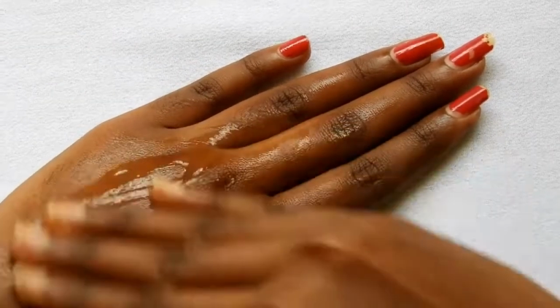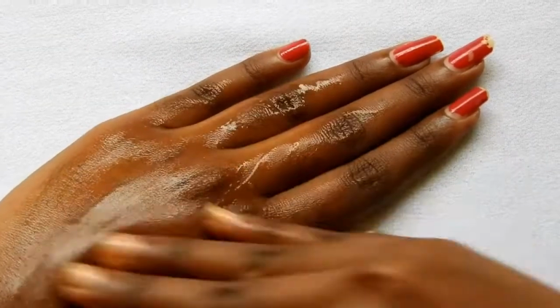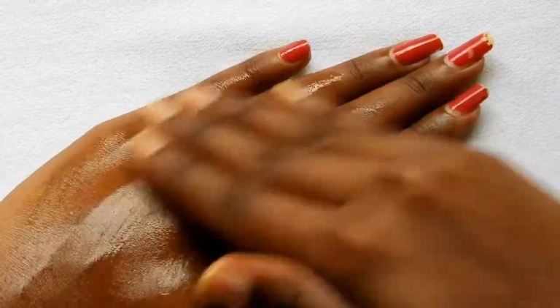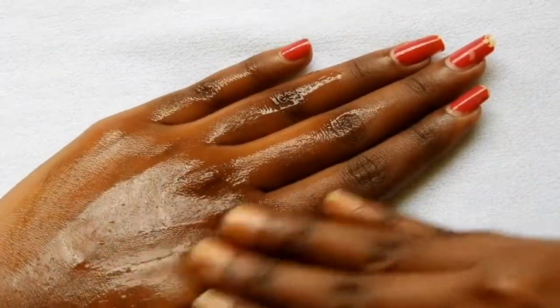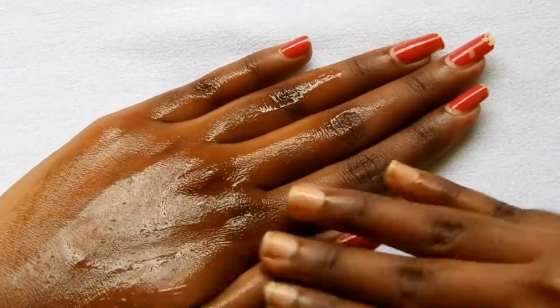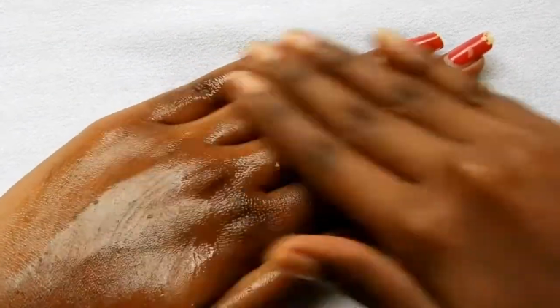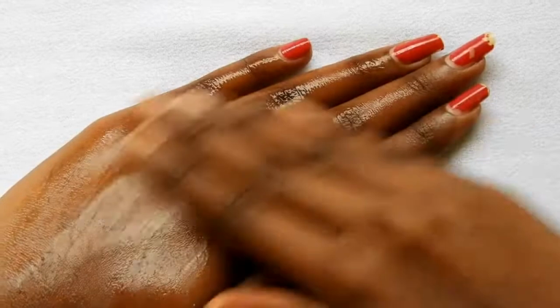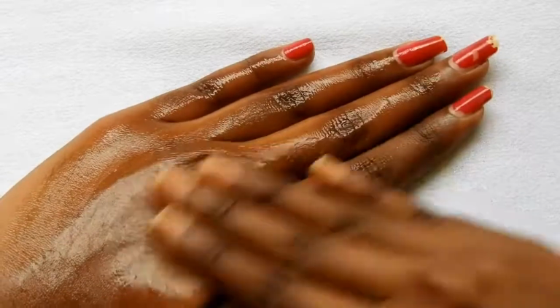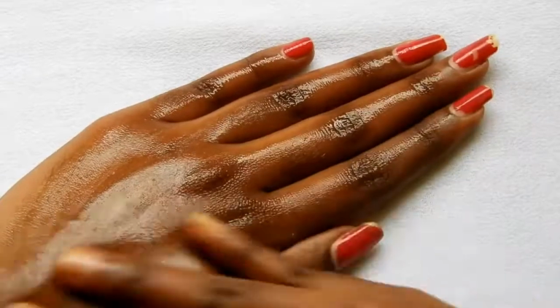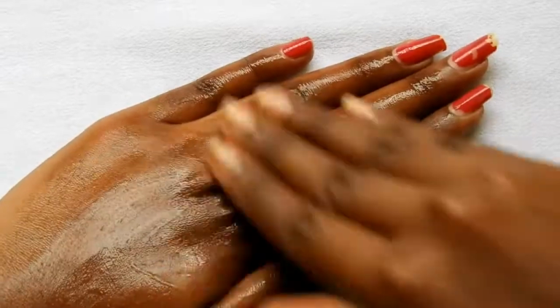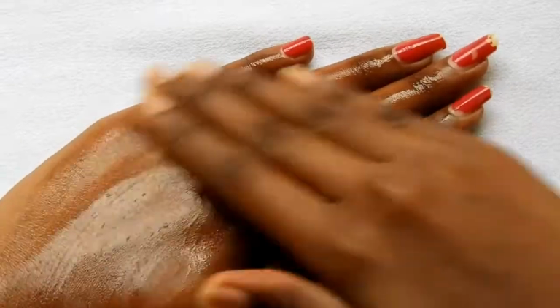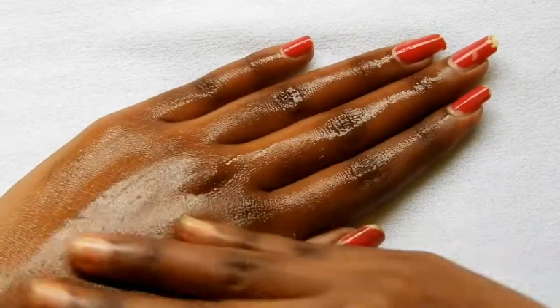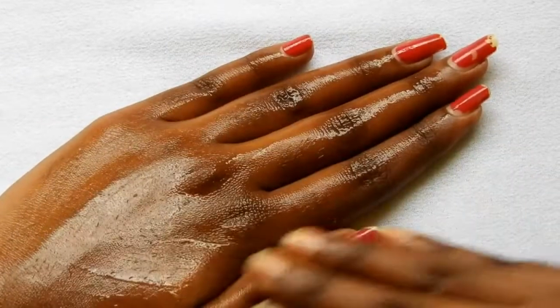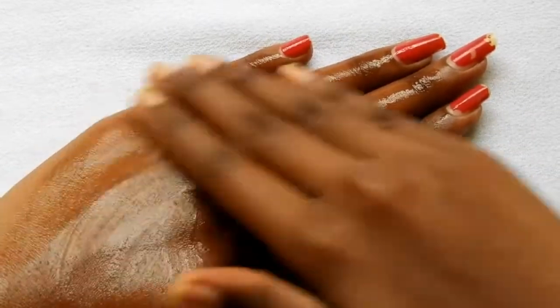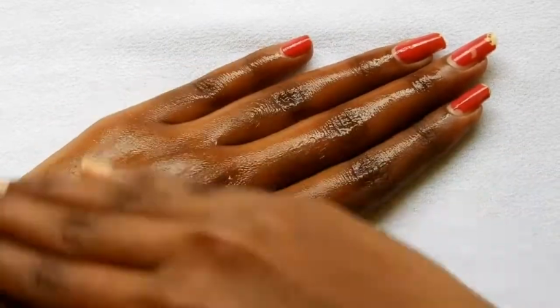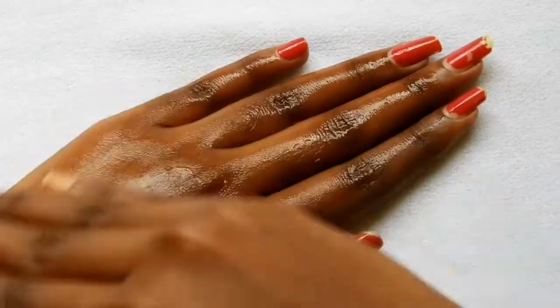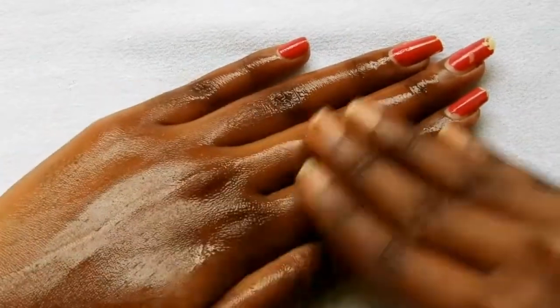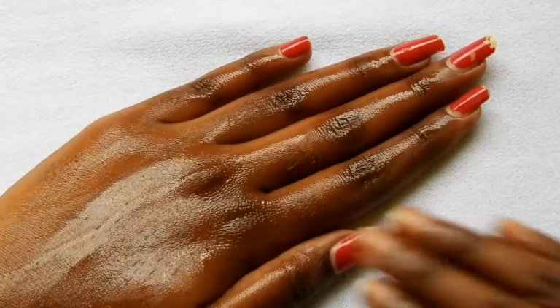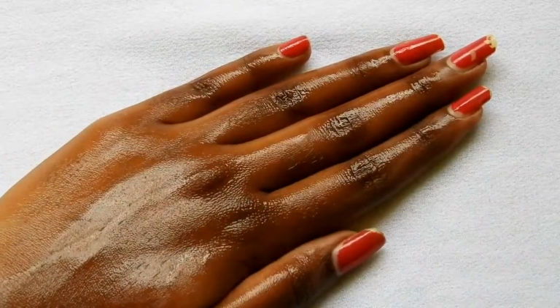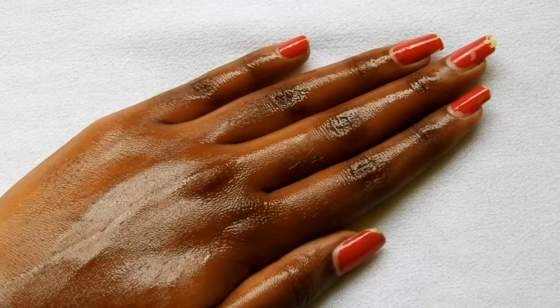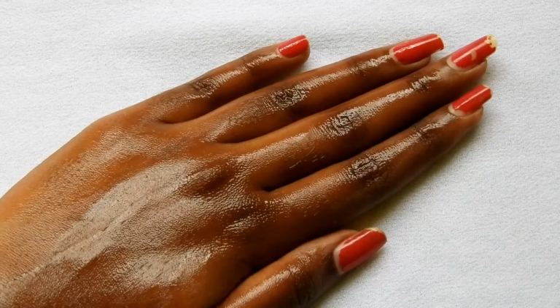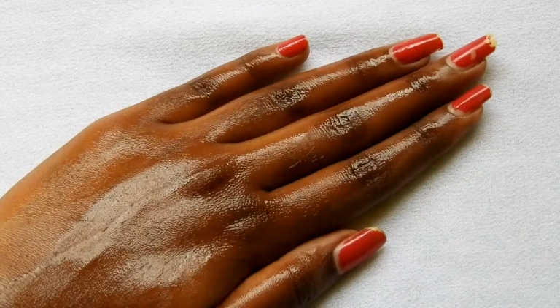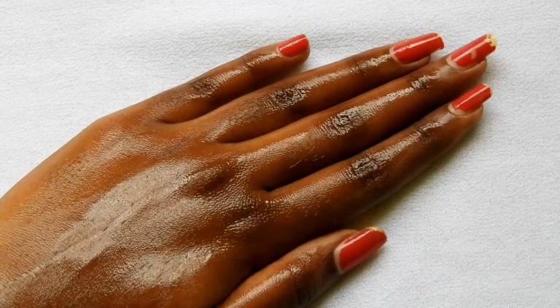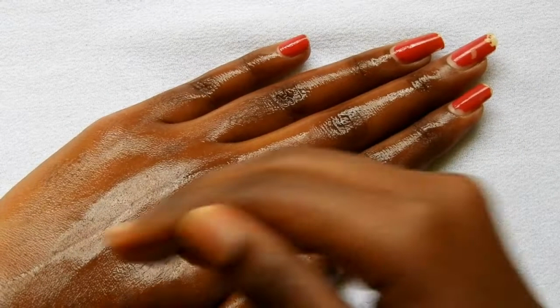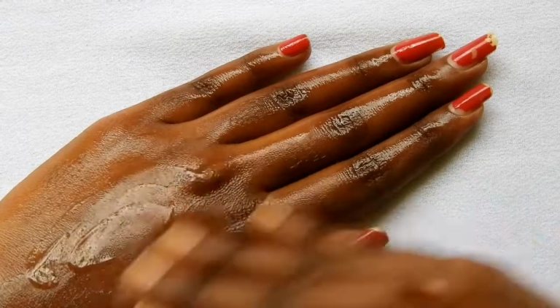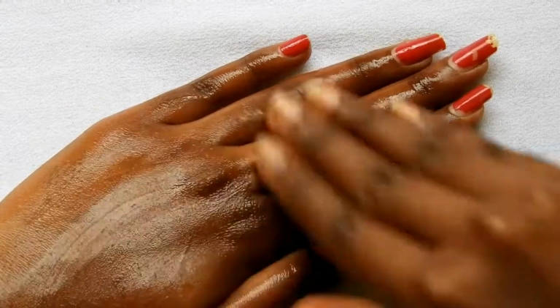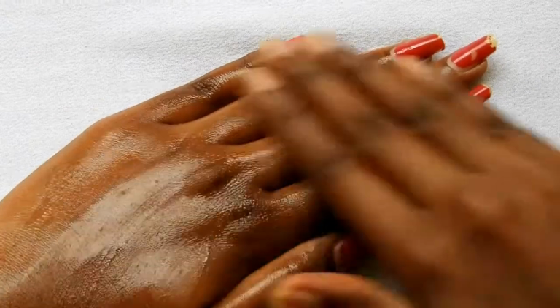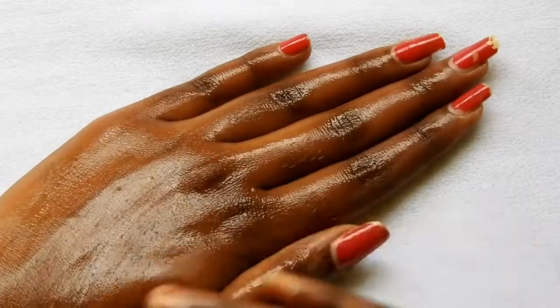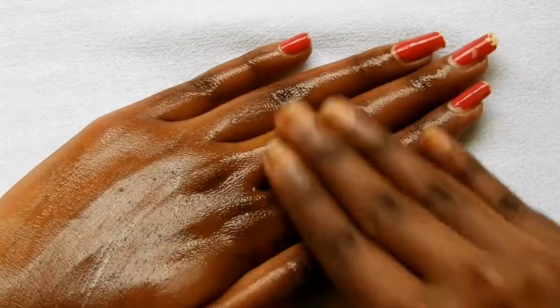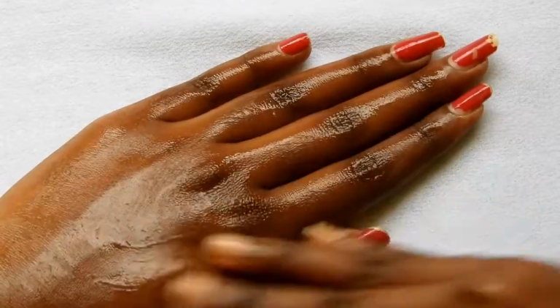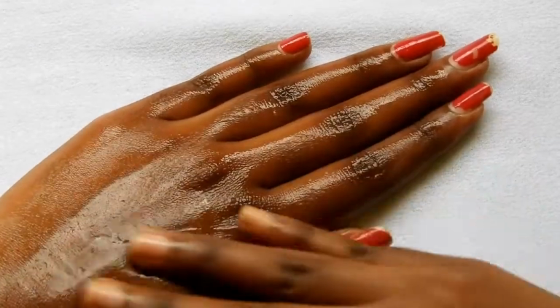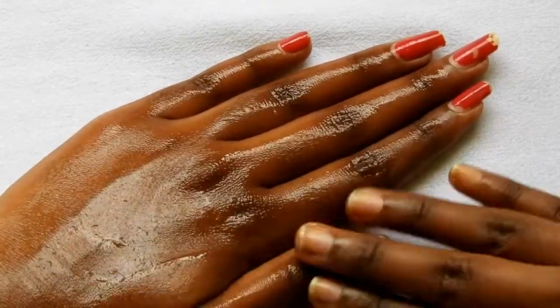Aloe vera is an effective ingredient for dry skin — it heavily moisturizes the area and also prevents flaky skin. Dry skin is the main reason for premature aging and wrinkles. Aloe vera fades them with regular usage and prevents them from coming back.